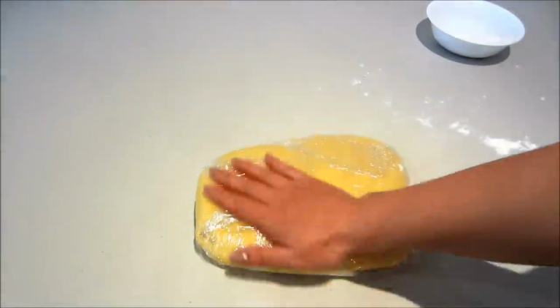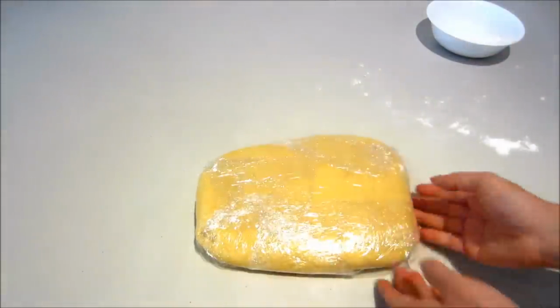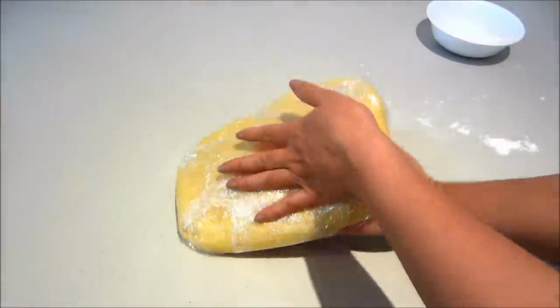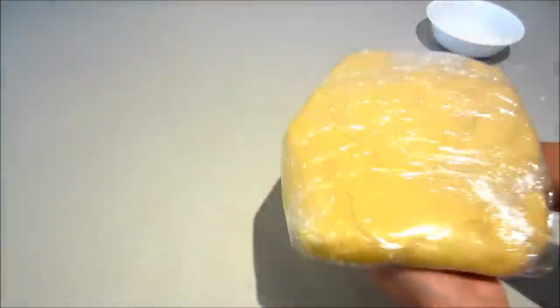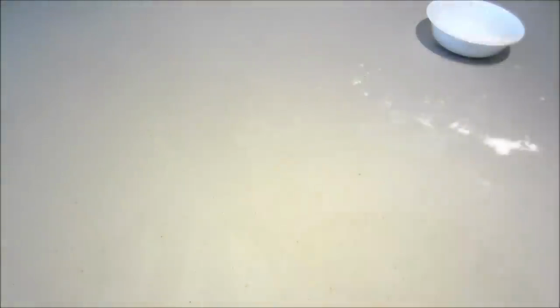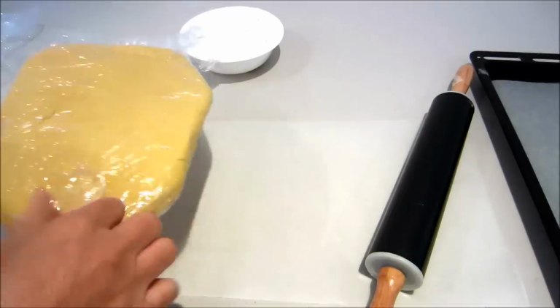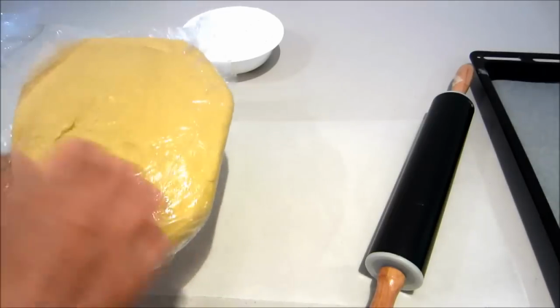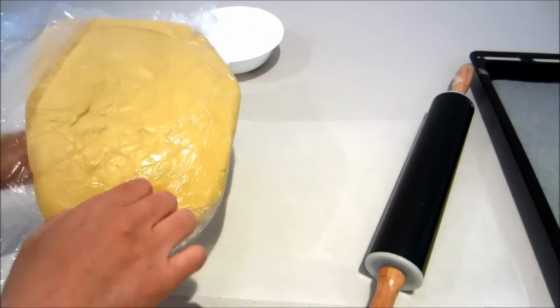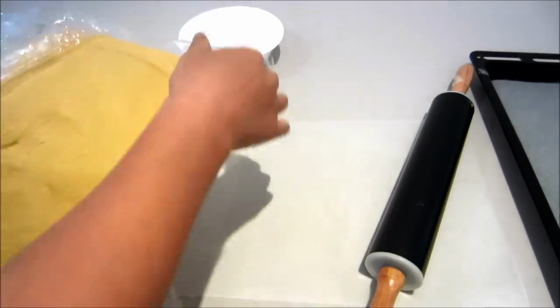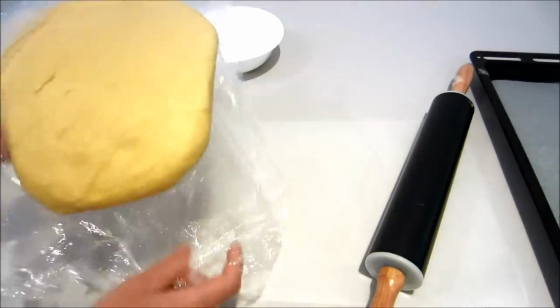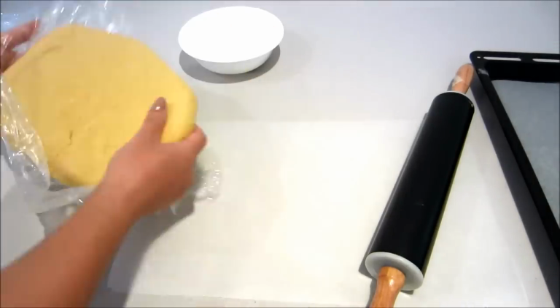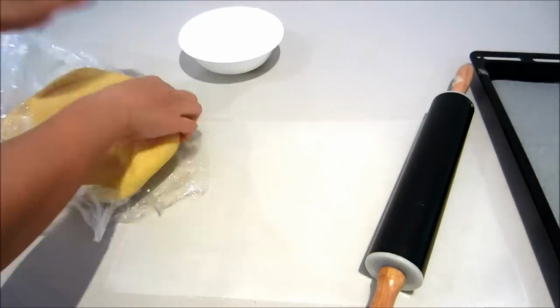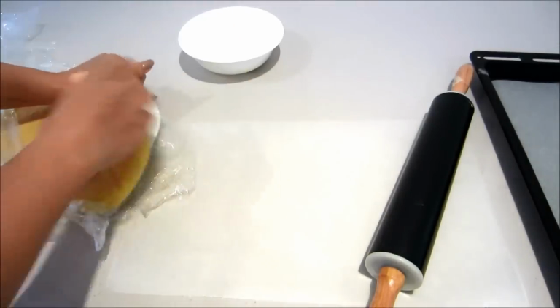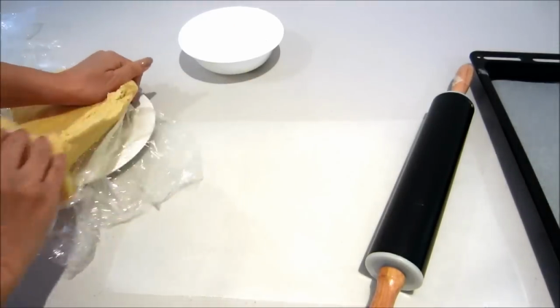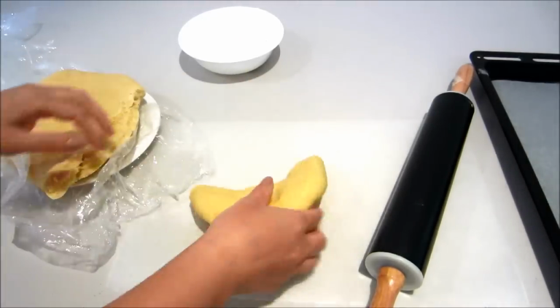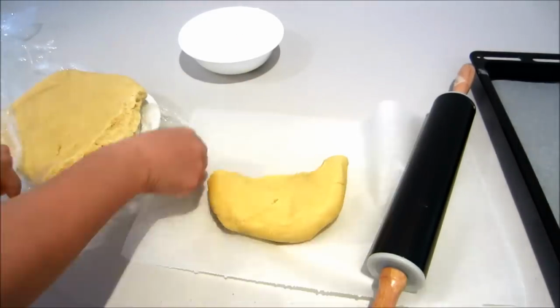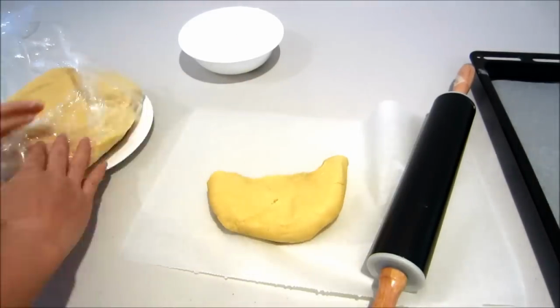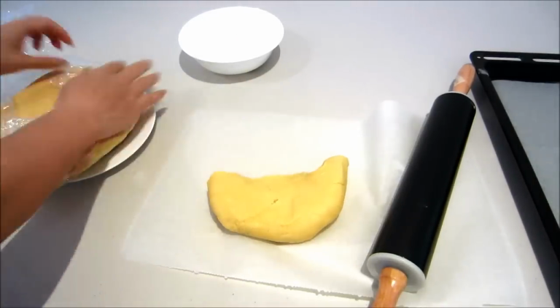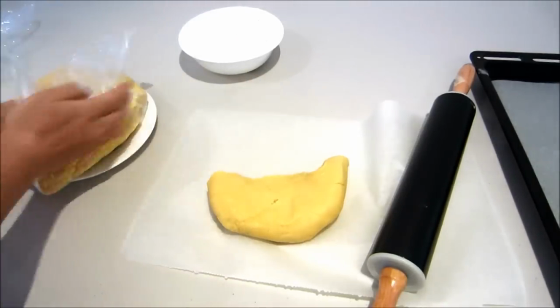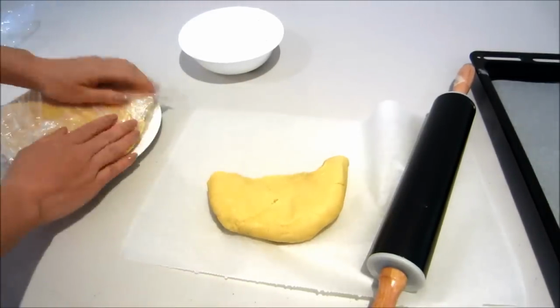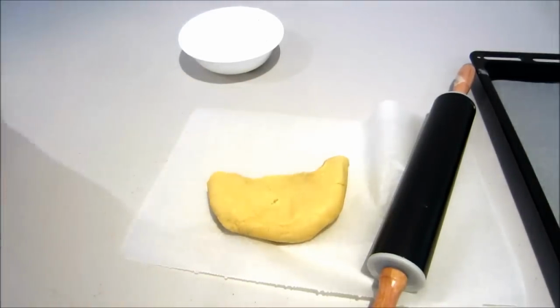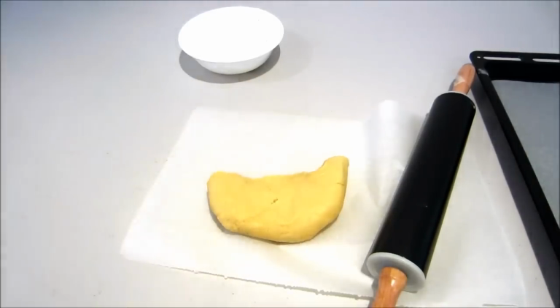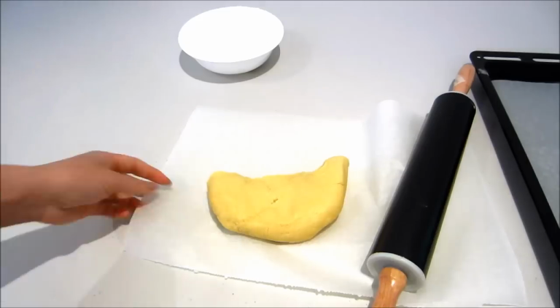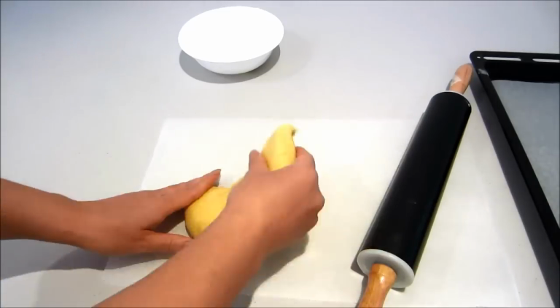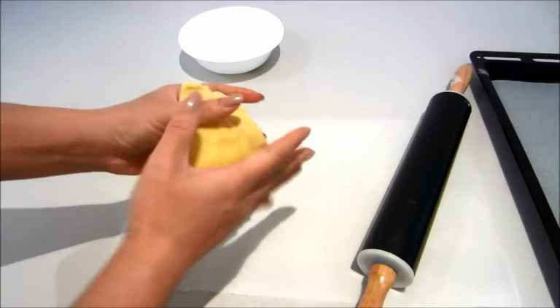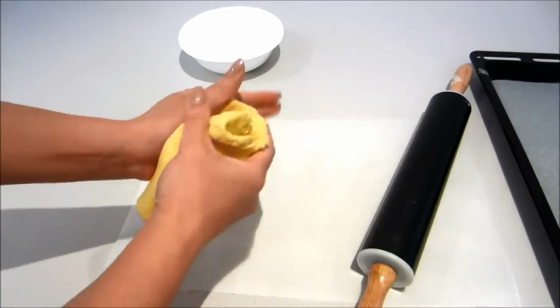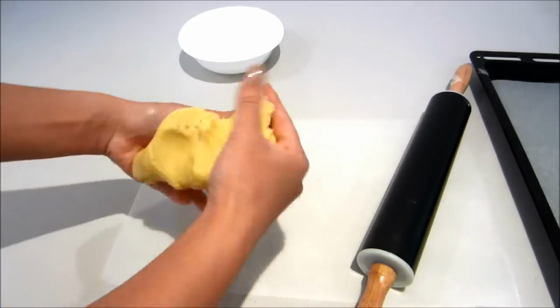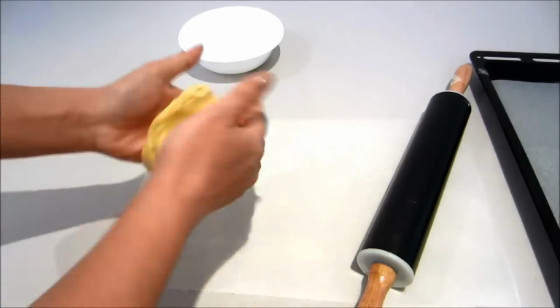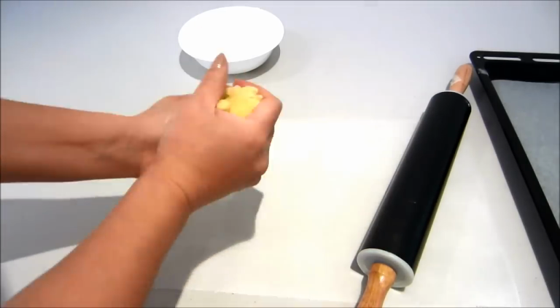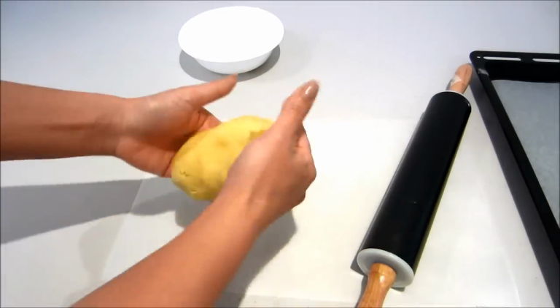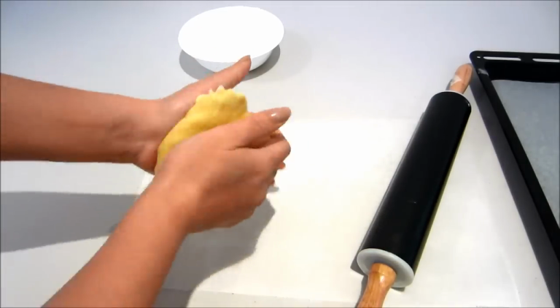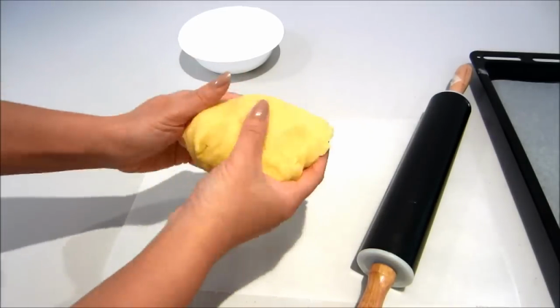Once it's set, I'm going to take it out, pull a section off, and I'm just going to work it in my hand slightly so it's a little bit more workable before I roll it out.